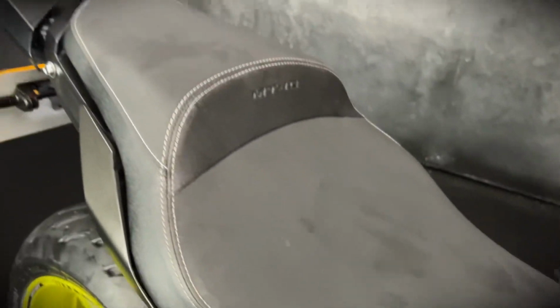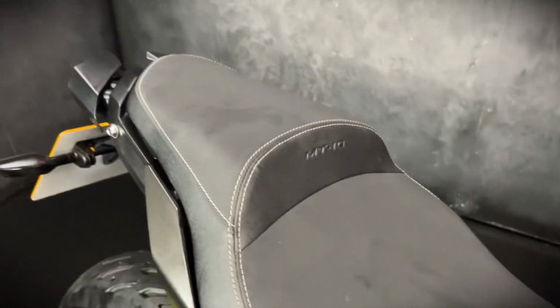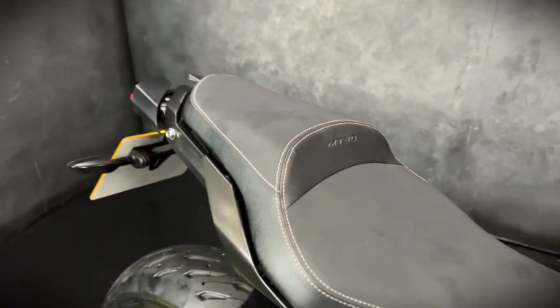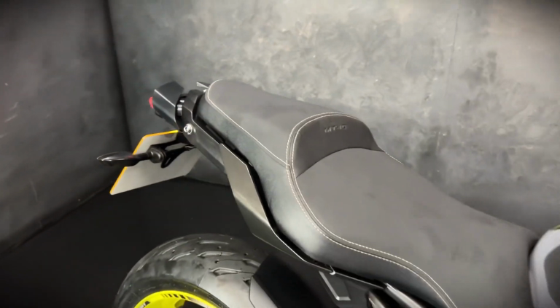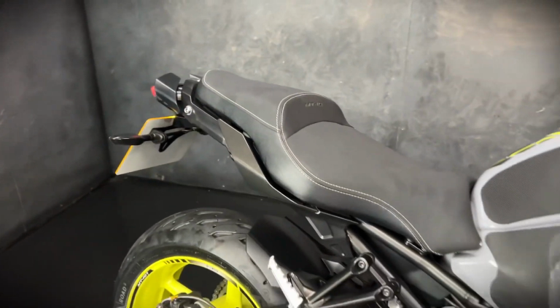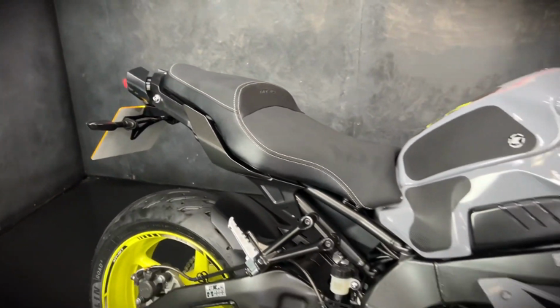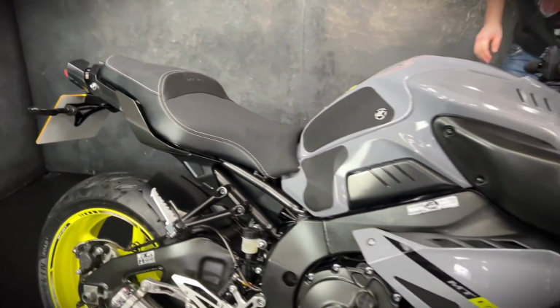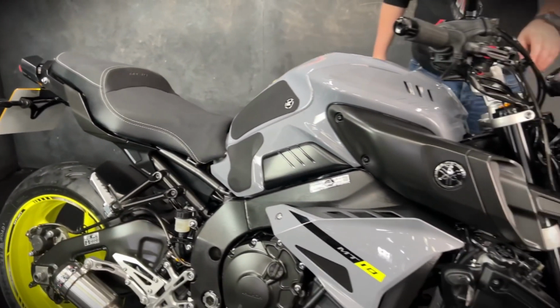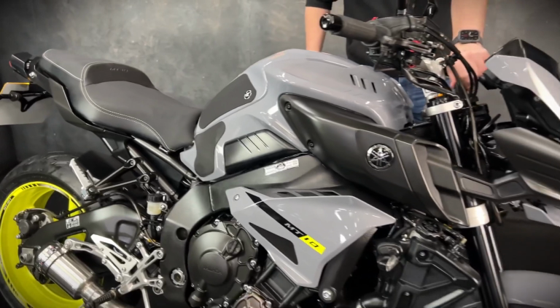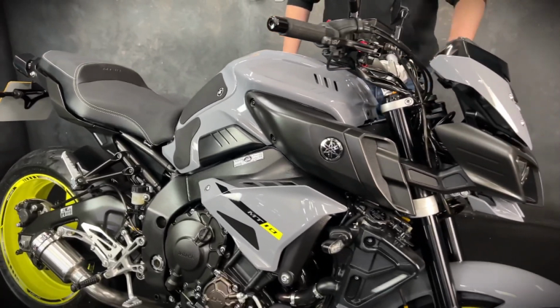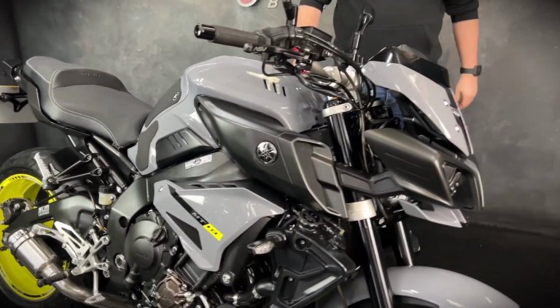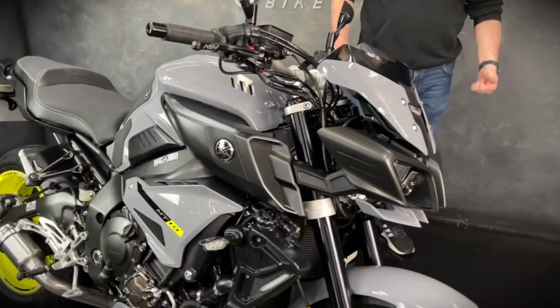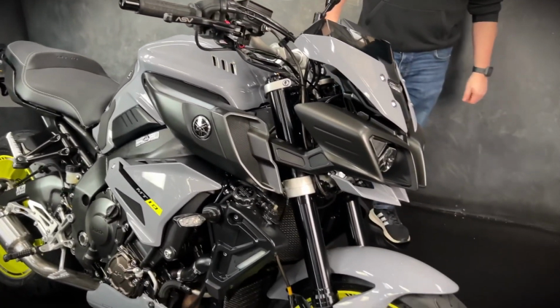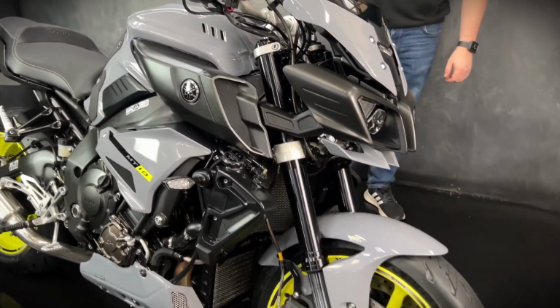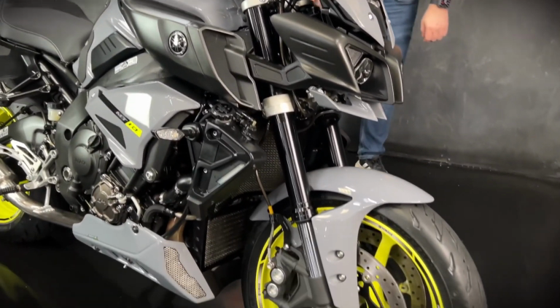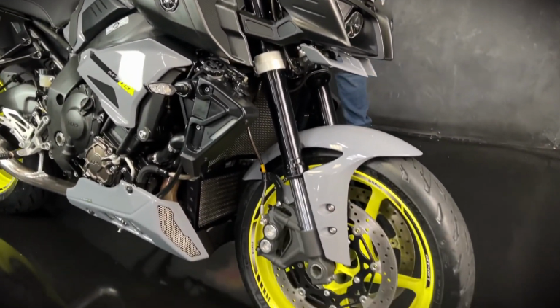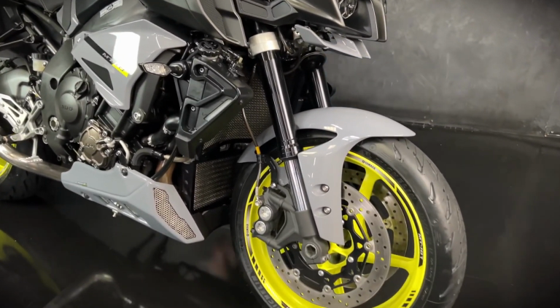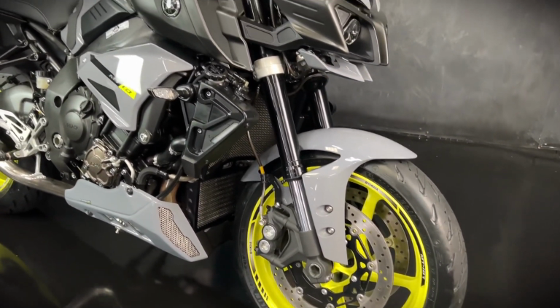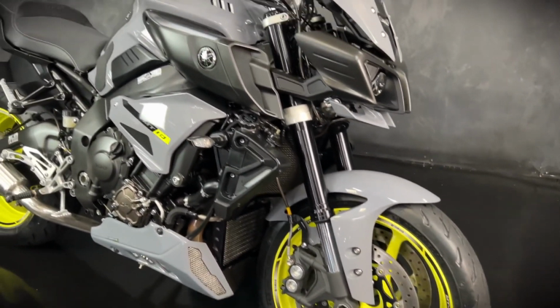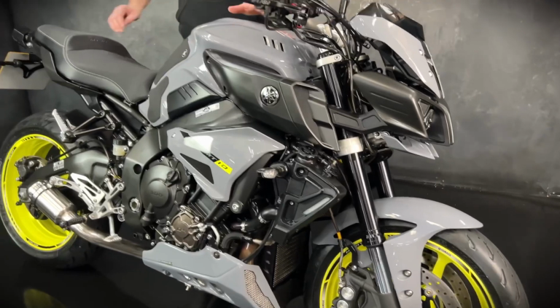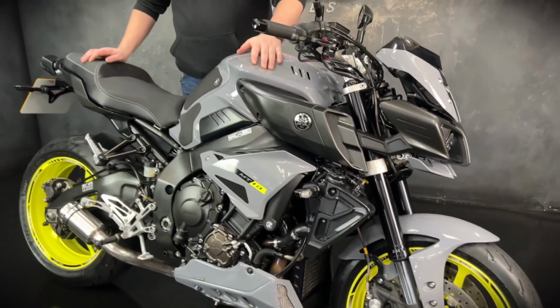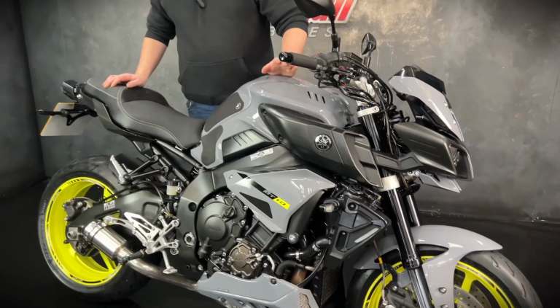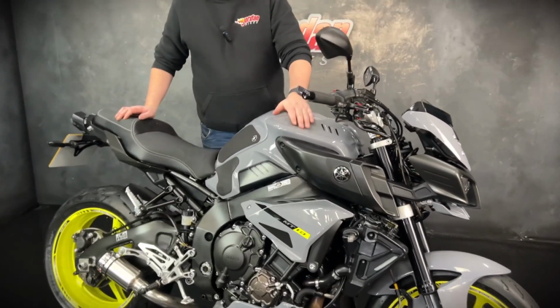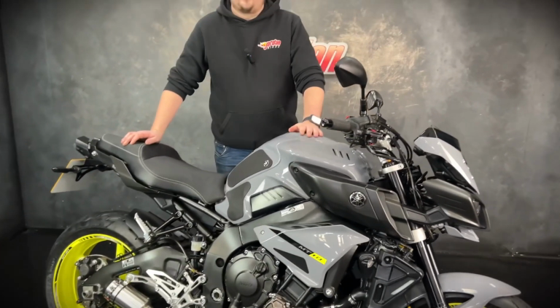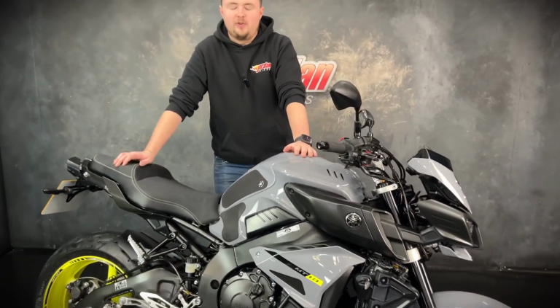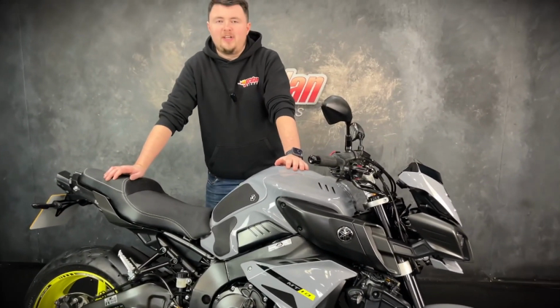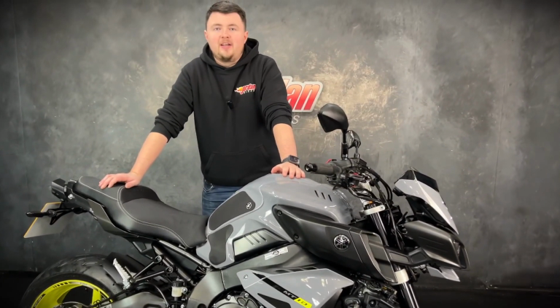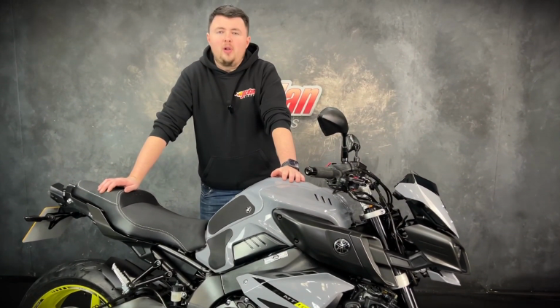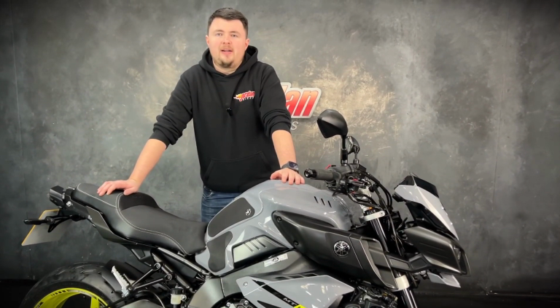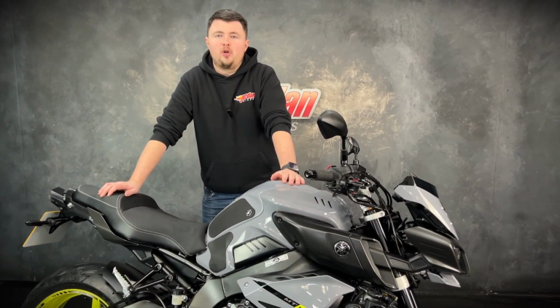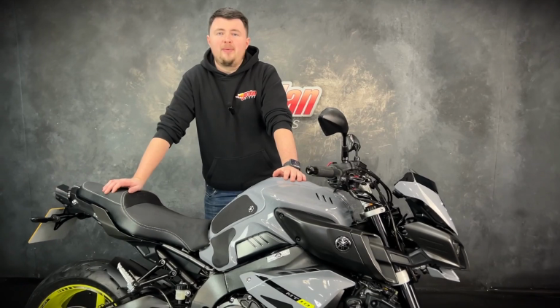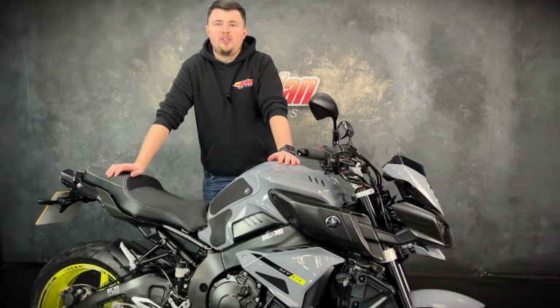You also get the power modes on these, you get the cruise control, and you get the traction control as well. LED lights — they're an absolutely awesome piece of kit. I've owned one actually in this colour and they are so much fun to ride. So if you do fancy it, give us a call or get down to the showroom and get it bought. Cheers.